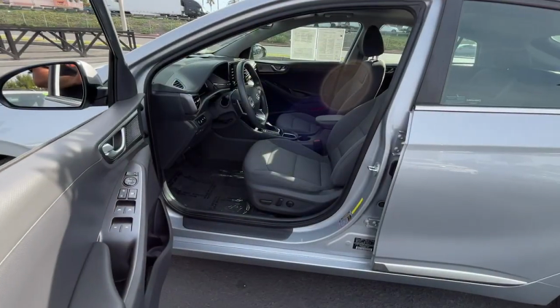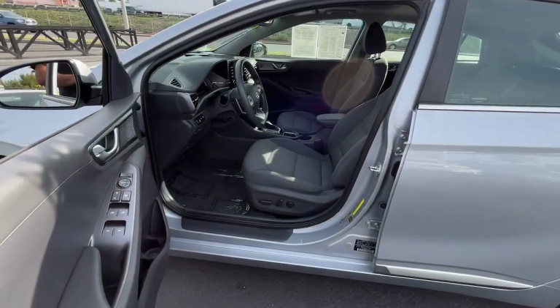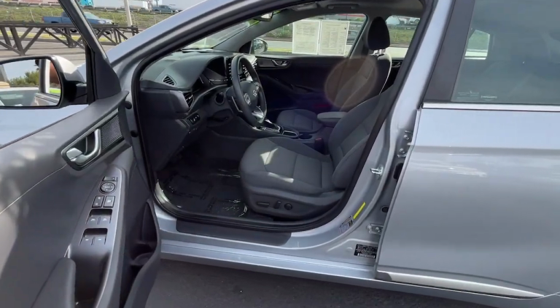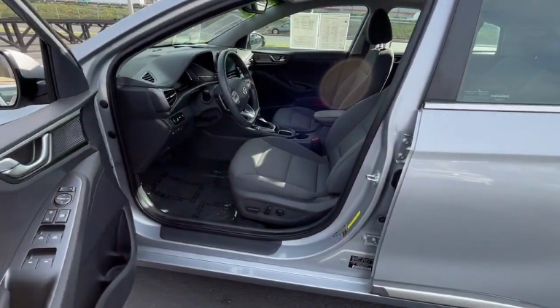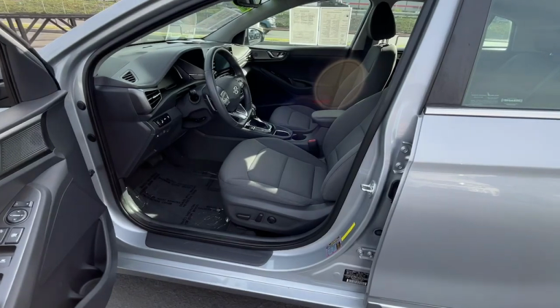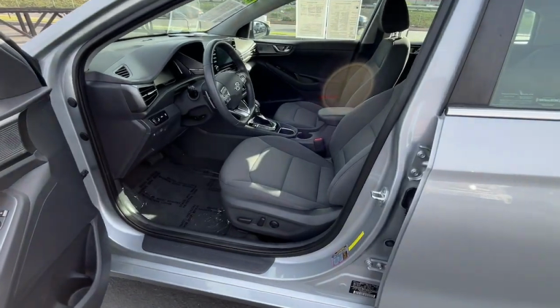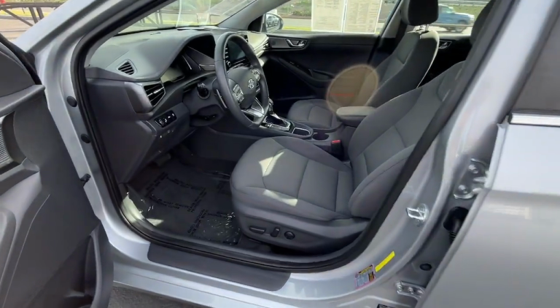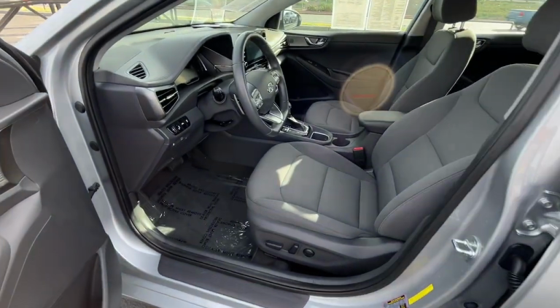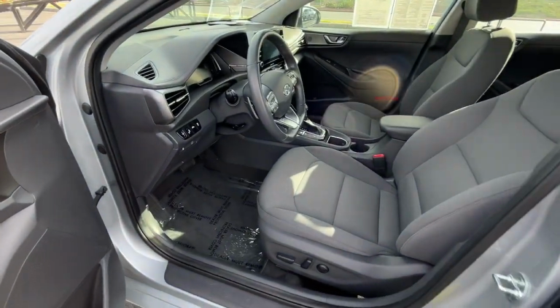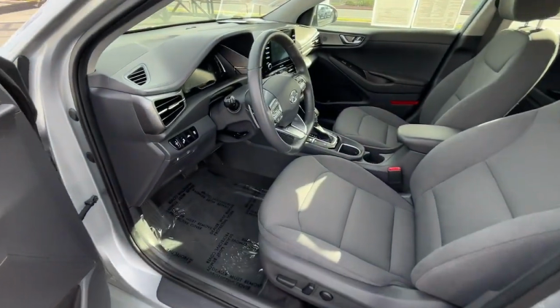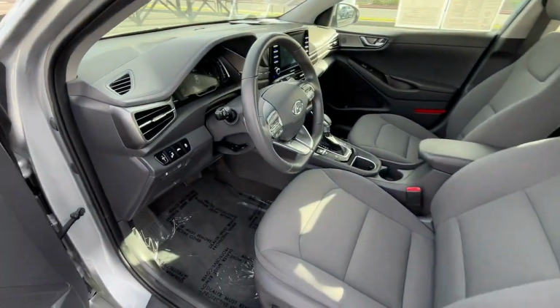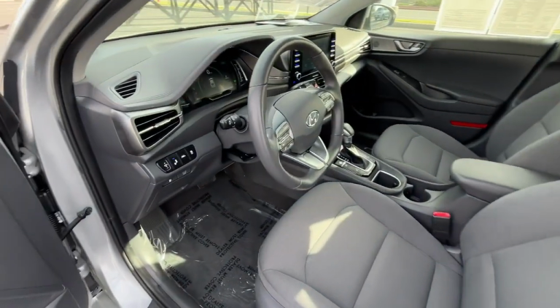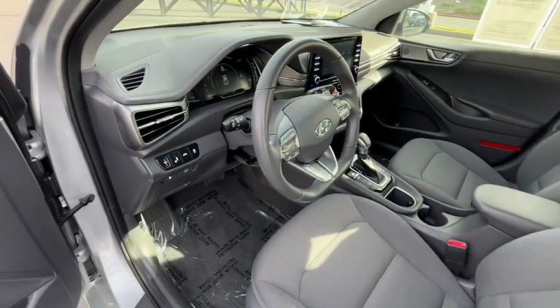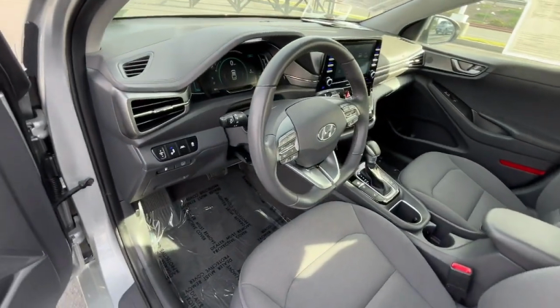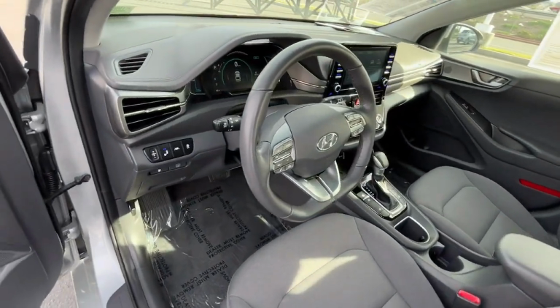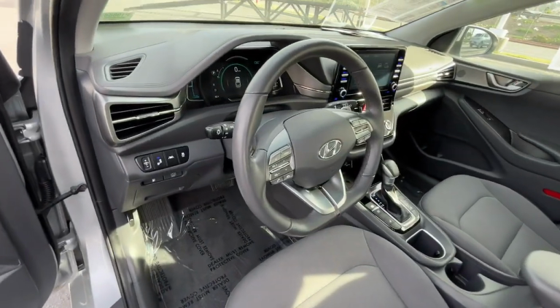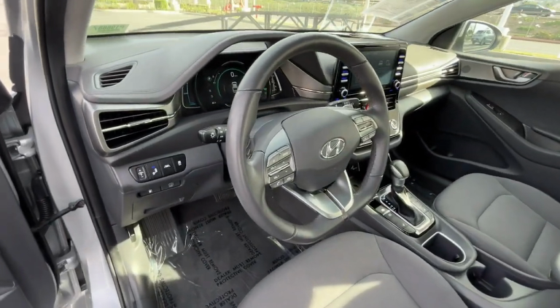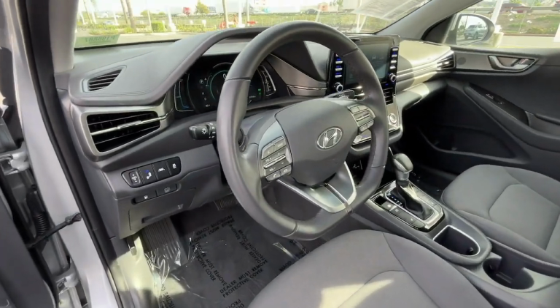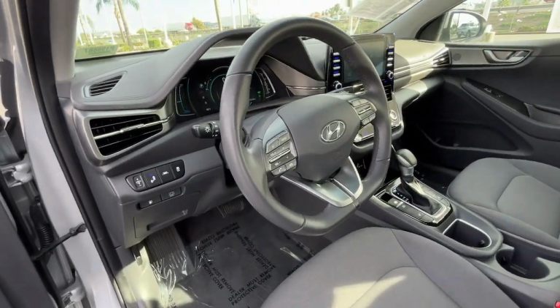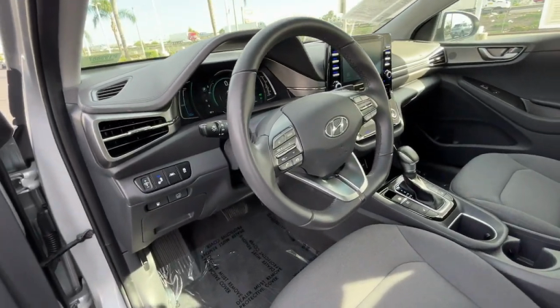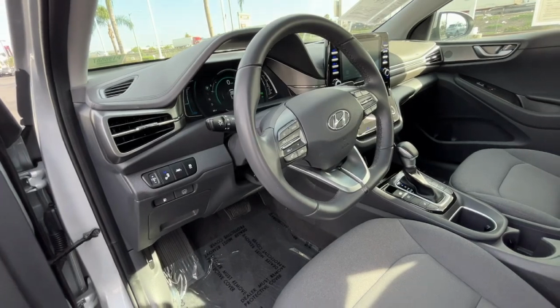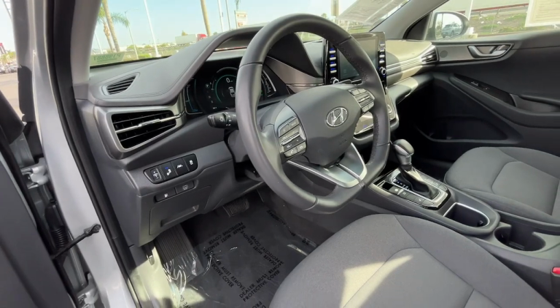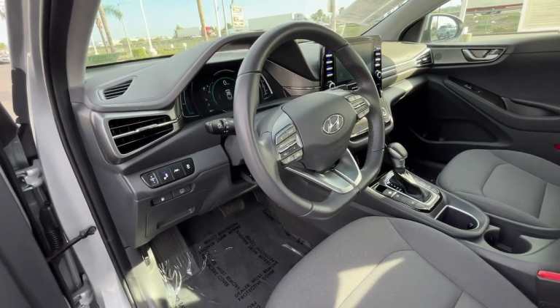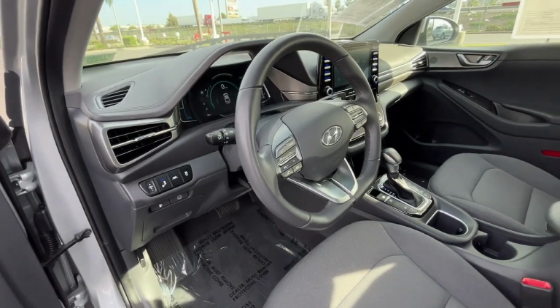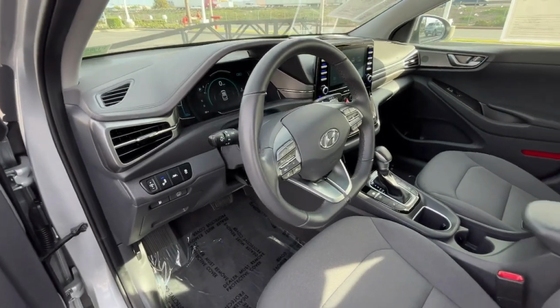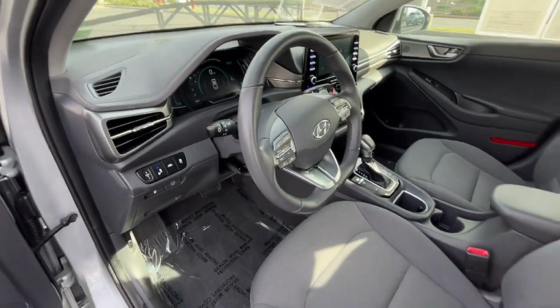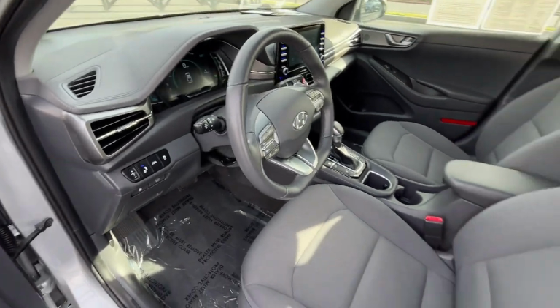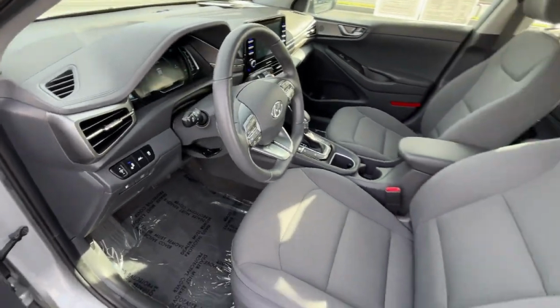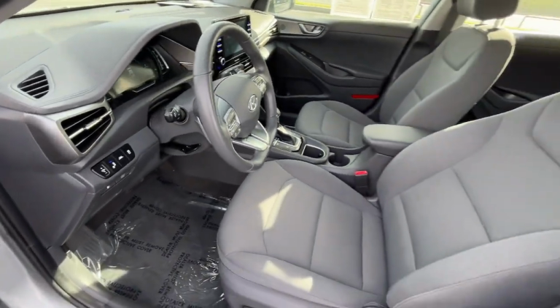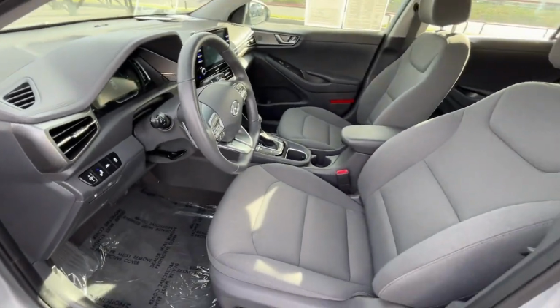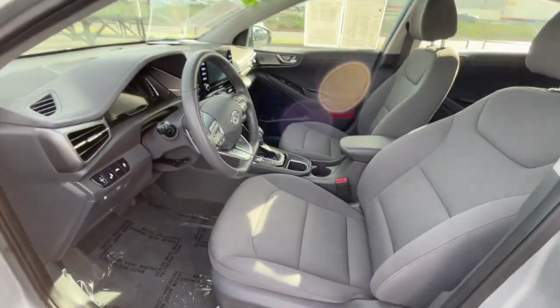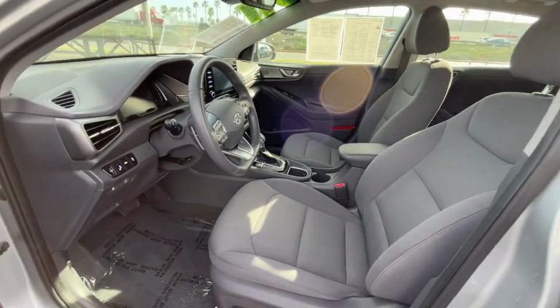Feel good every time you get behind the wheel of this eco-friendly IONIQ Hybrid. Treat yourself to a test drive today. Our staff will toss you the keys and give you an outstanding customer experience.